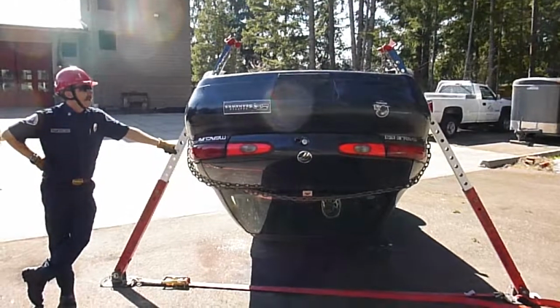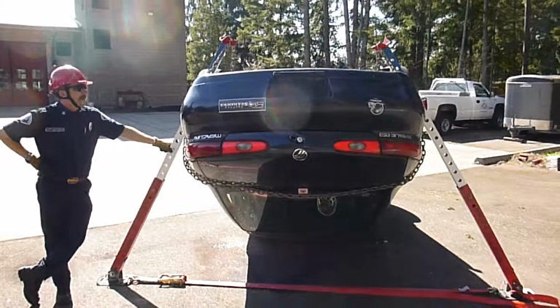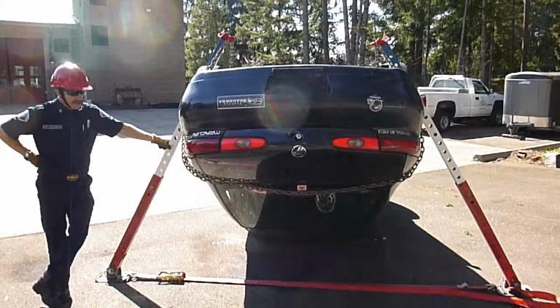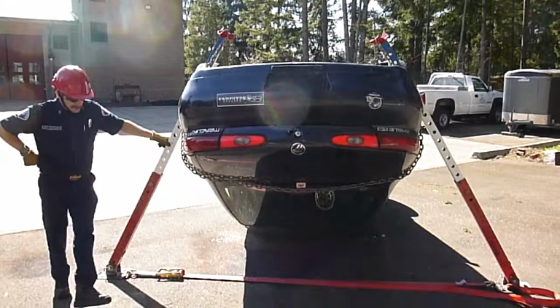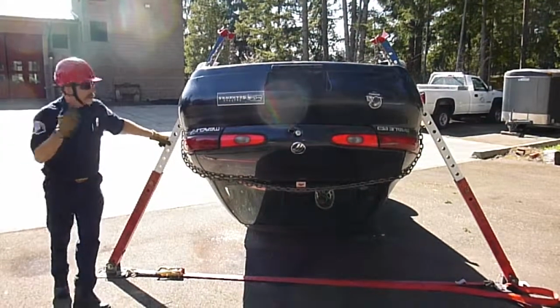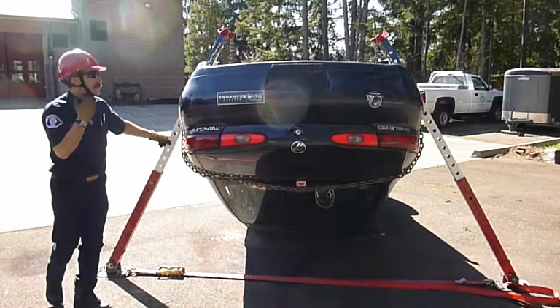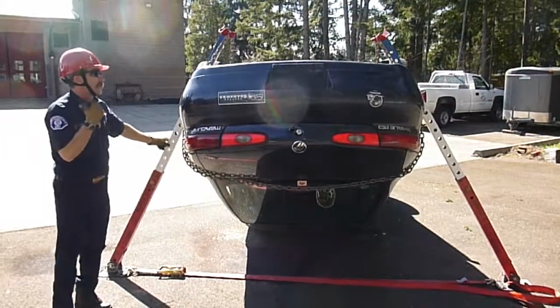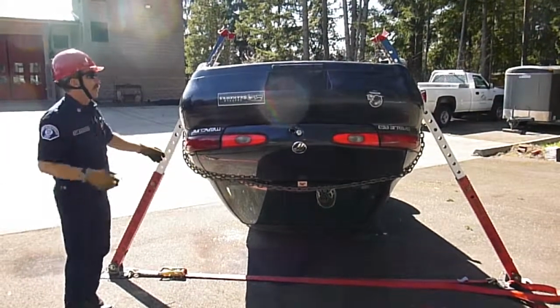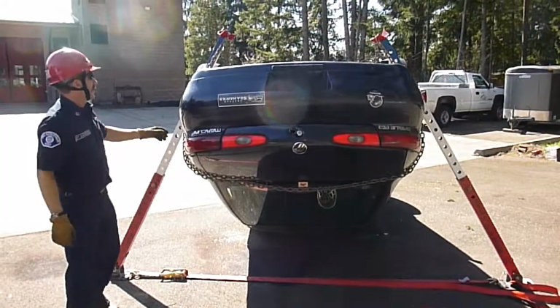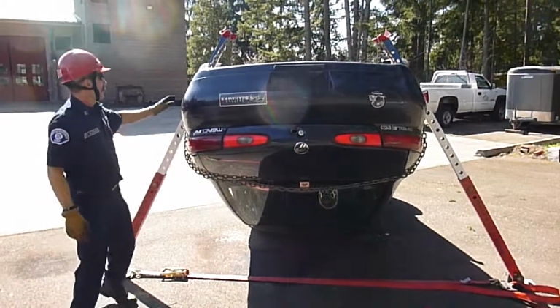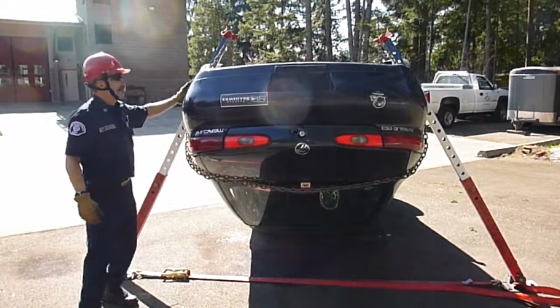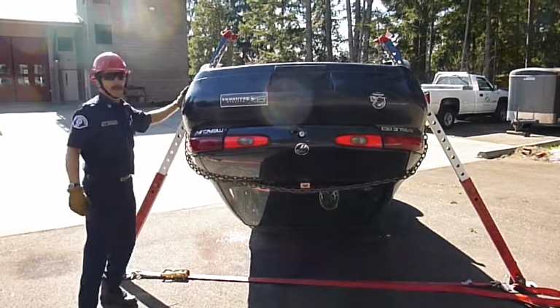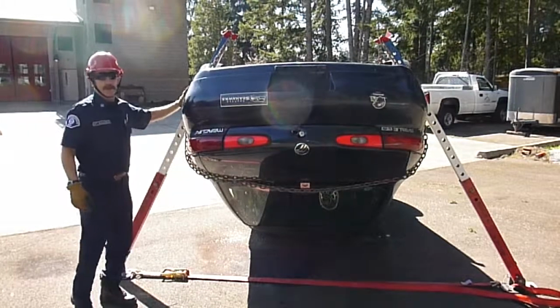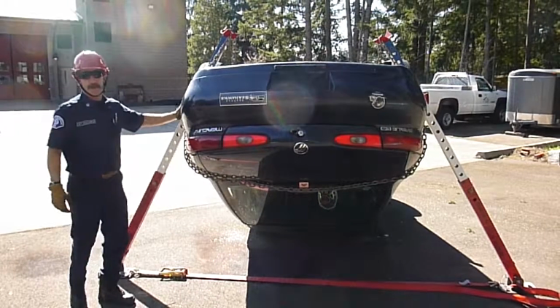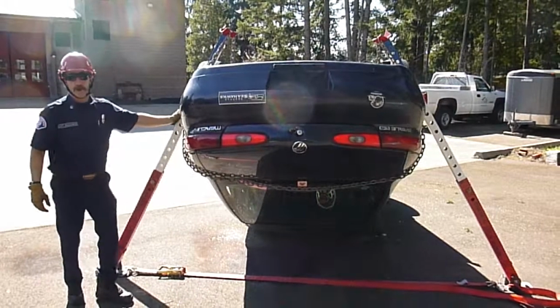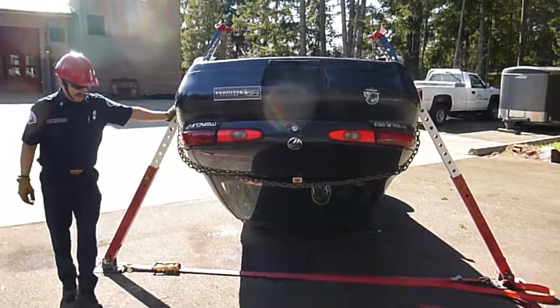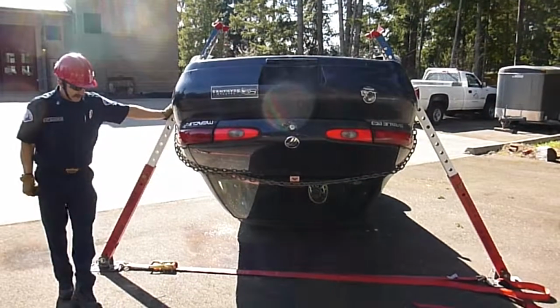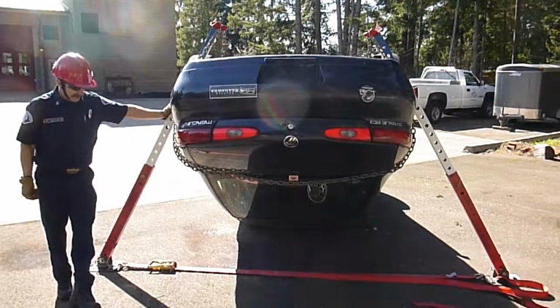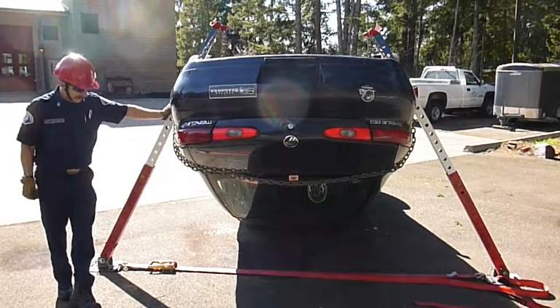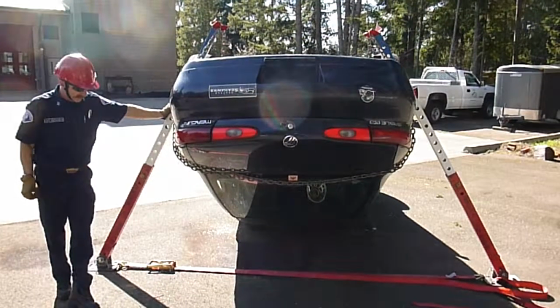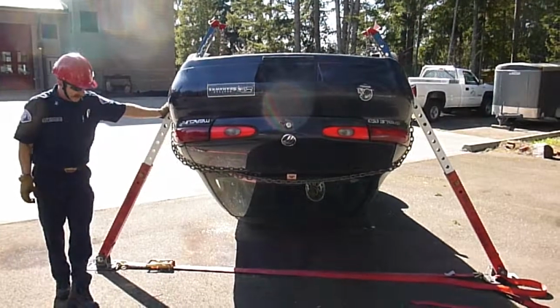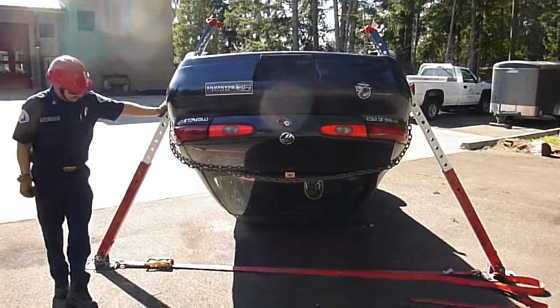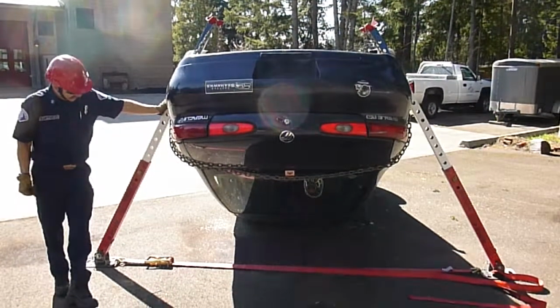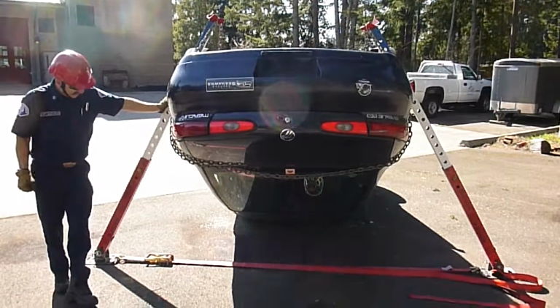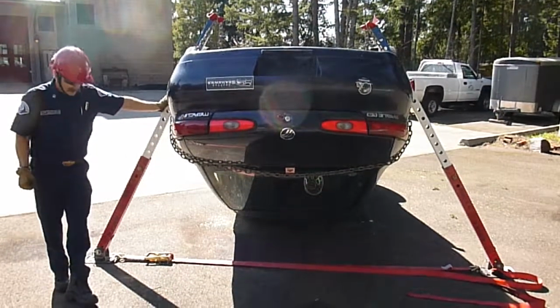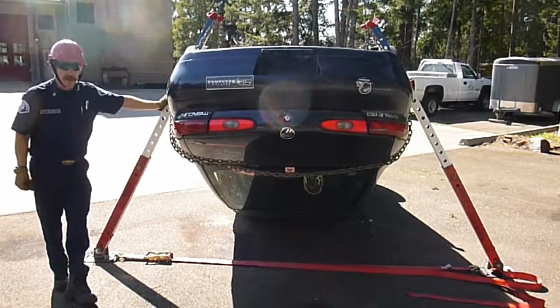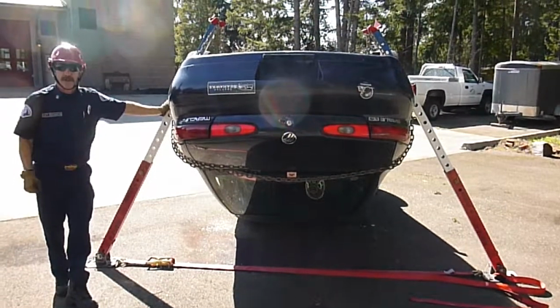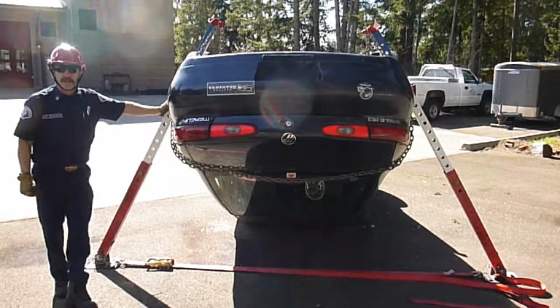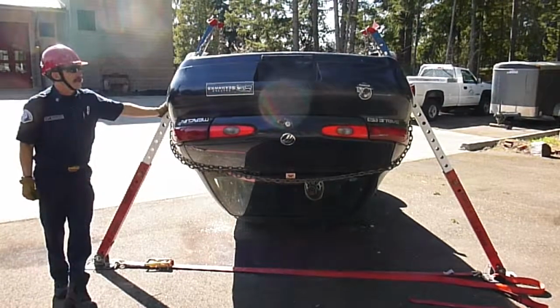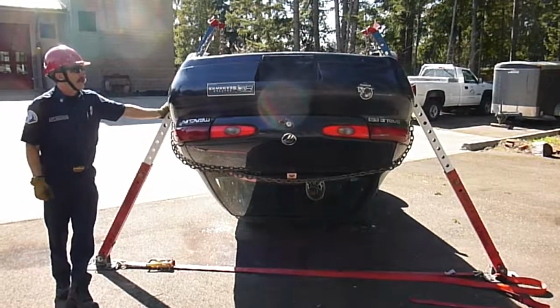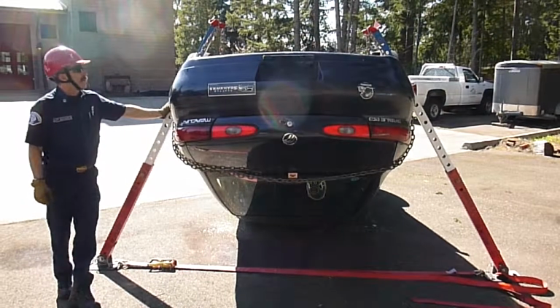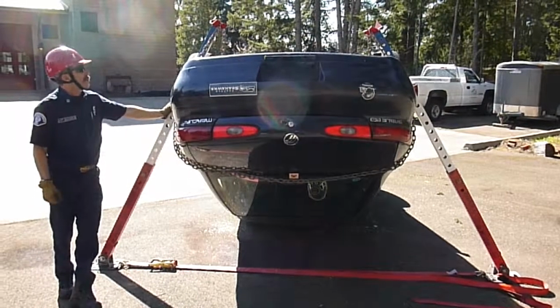Alright guys, we're trying this new trunk saddle technique that we were taught a couple weeks ago by Rick when we did the South King County Training Consortium Auto Extrication.